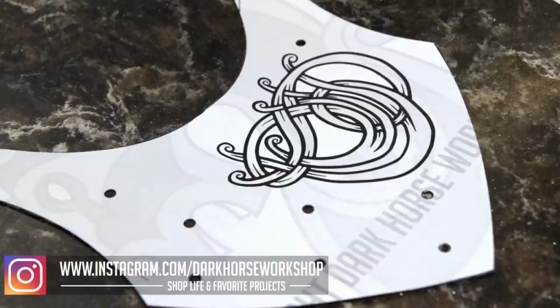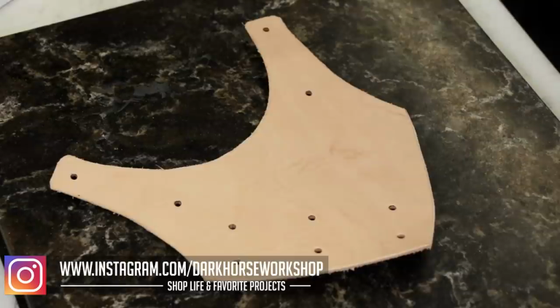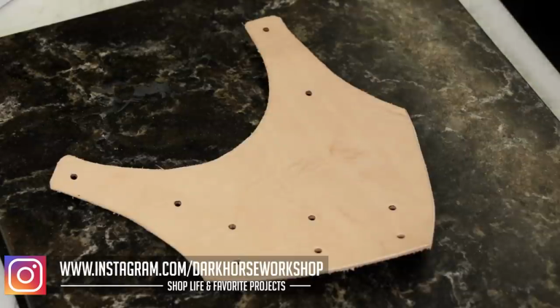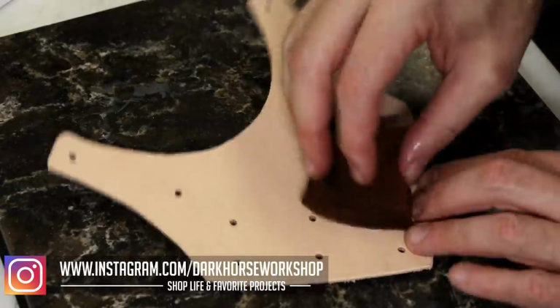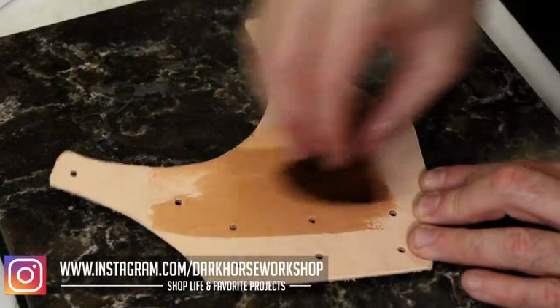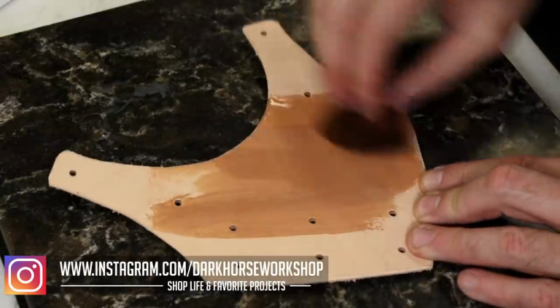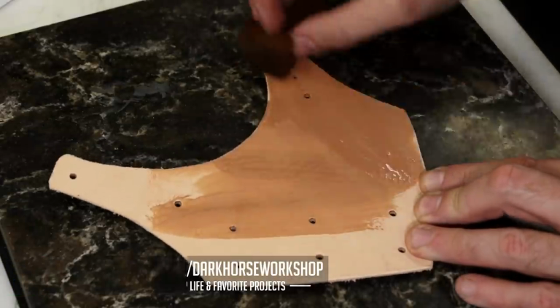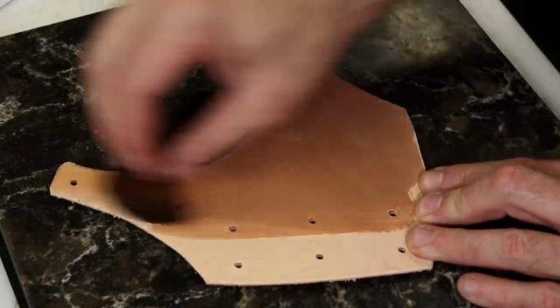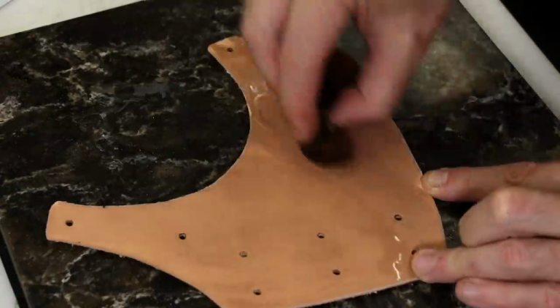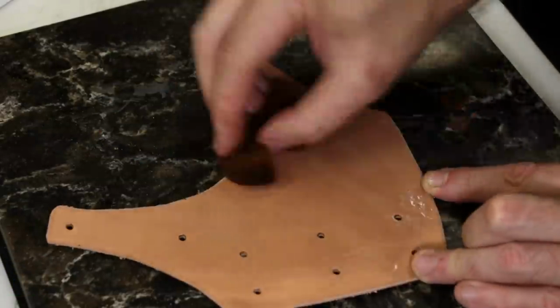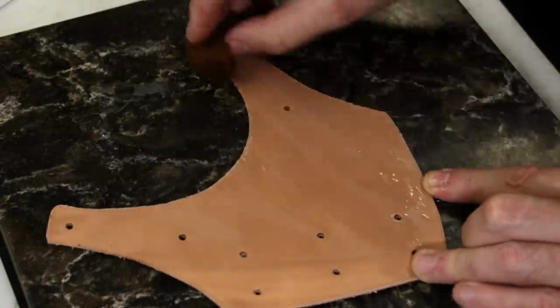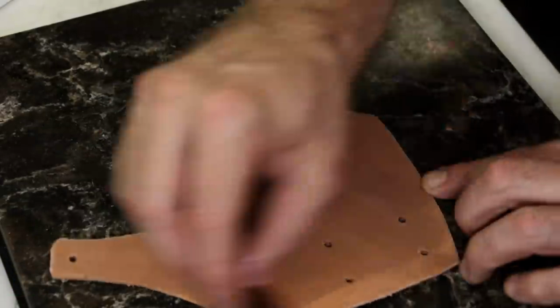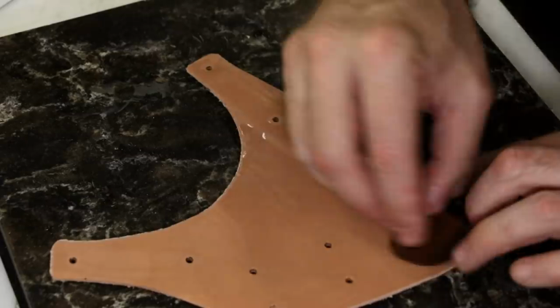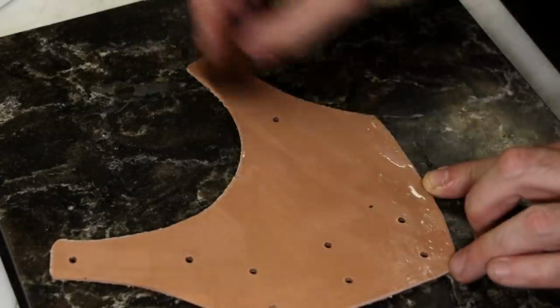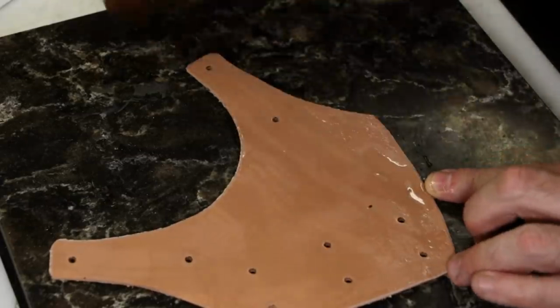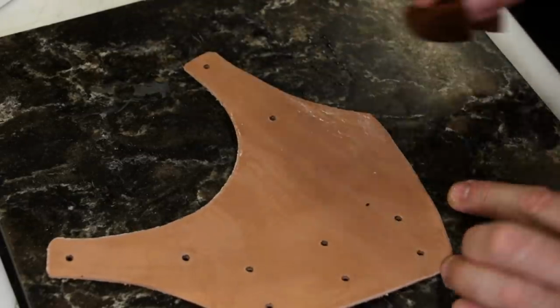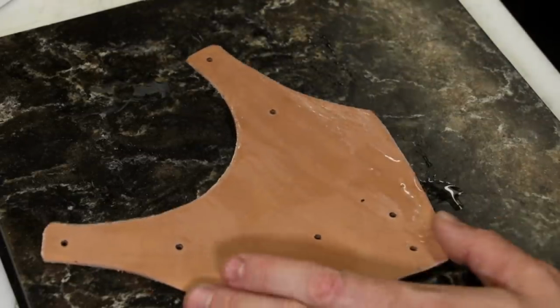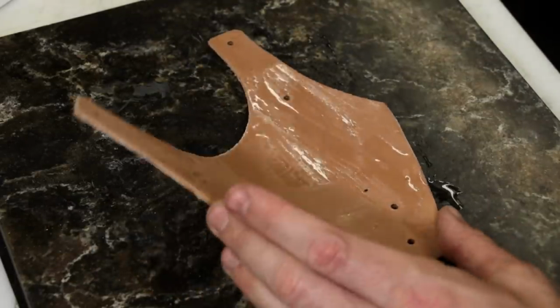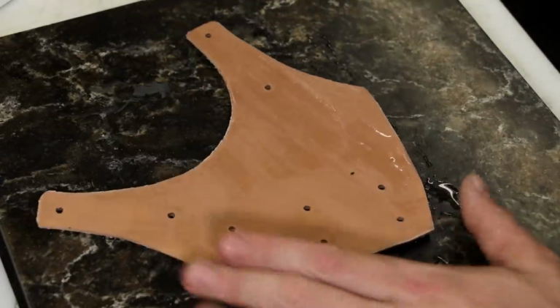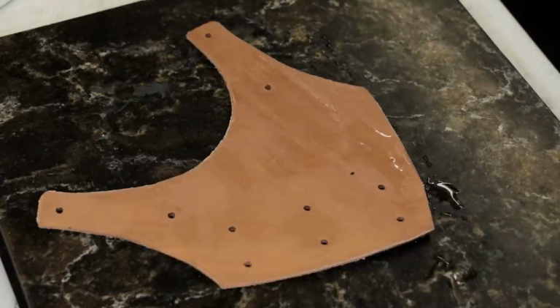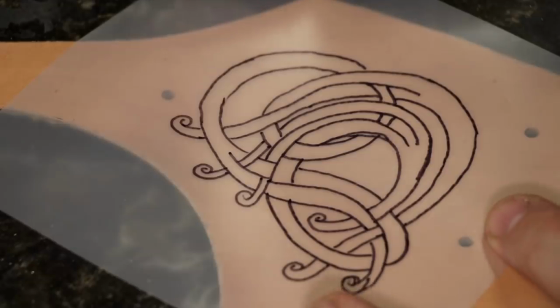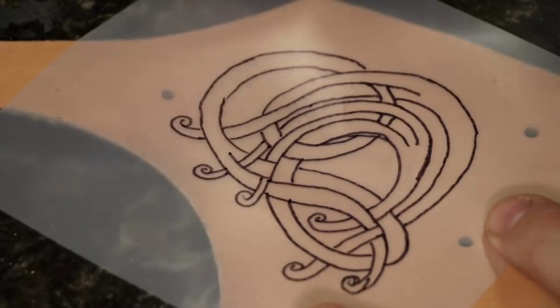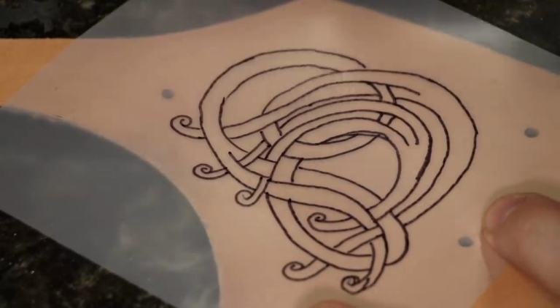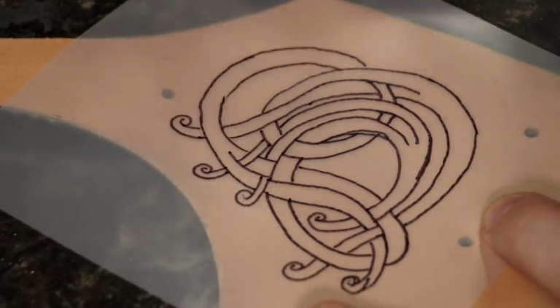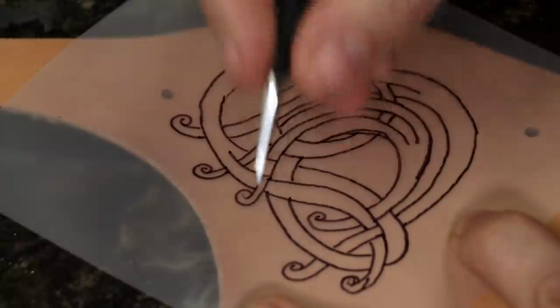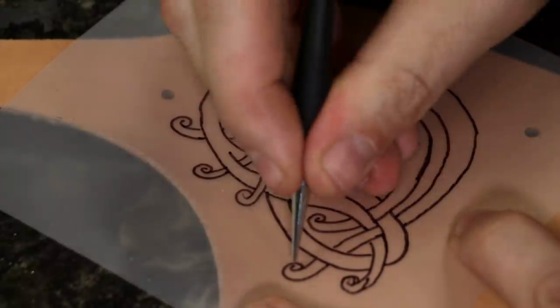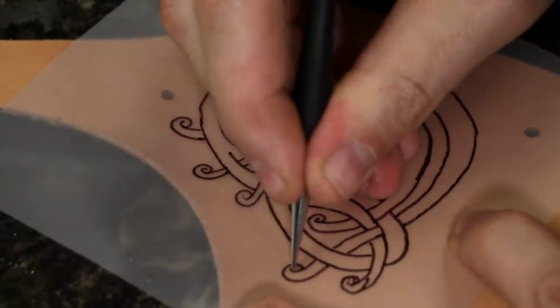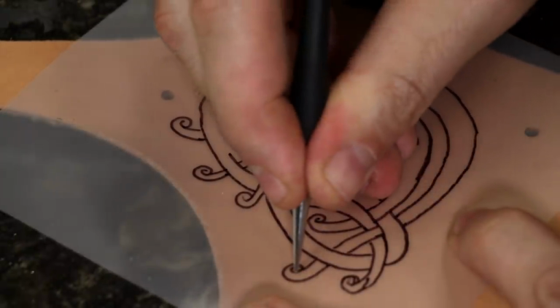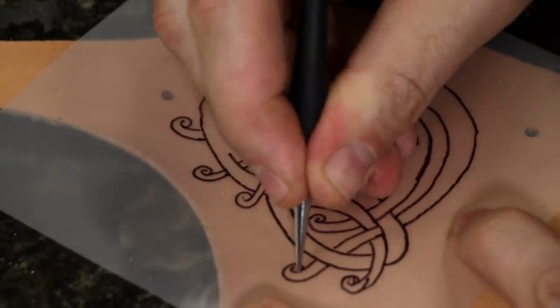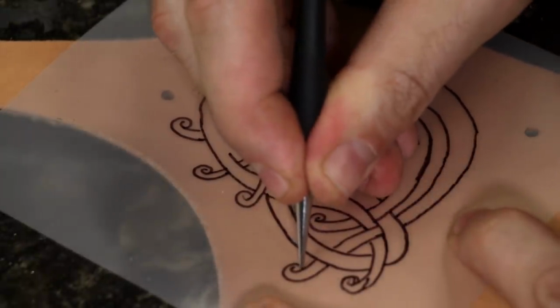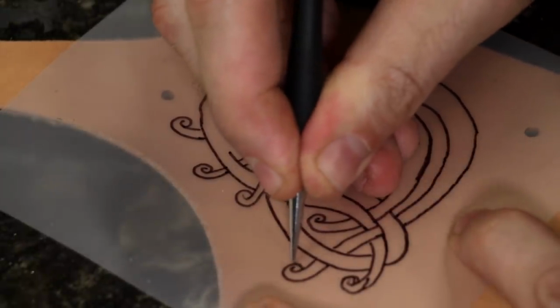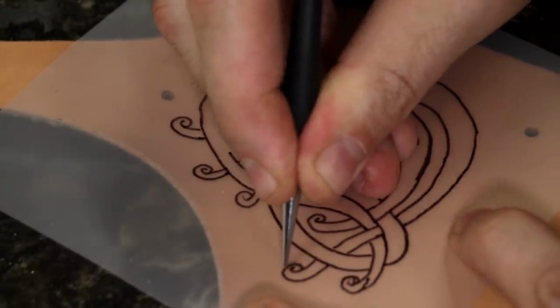Time to carve this. I called this a Celtic heart — I kind of just made it up. Leather carving time; wouldn't be a Dark Horse project without some leather carving. We're going to wet the leather, let it dry a bit, and trace it on with a stylus.